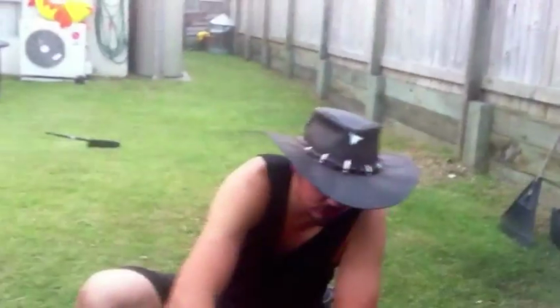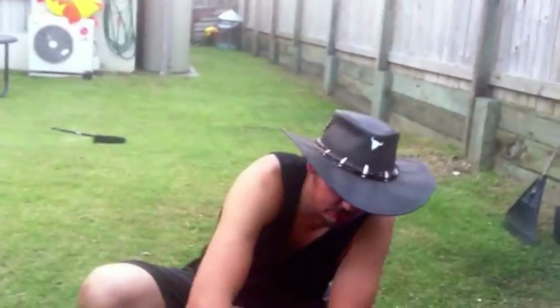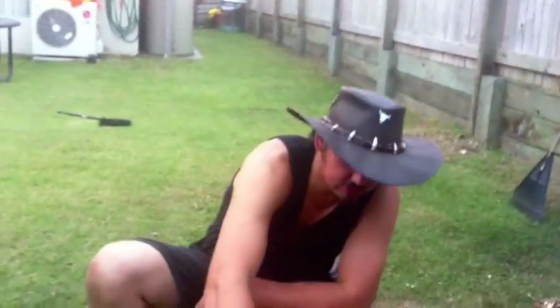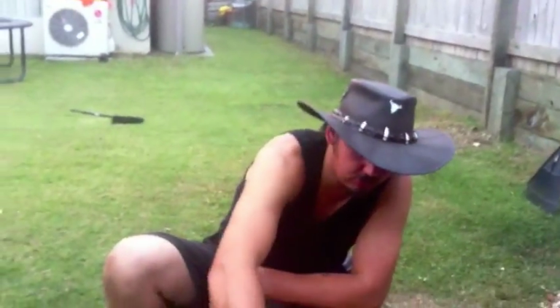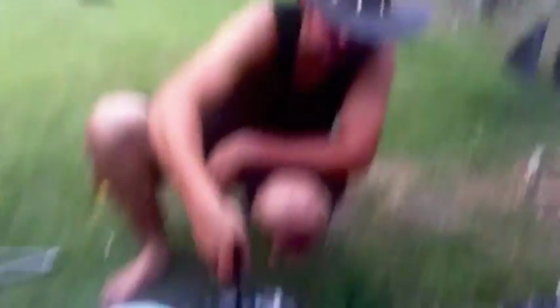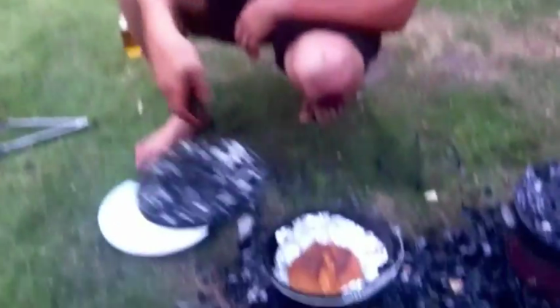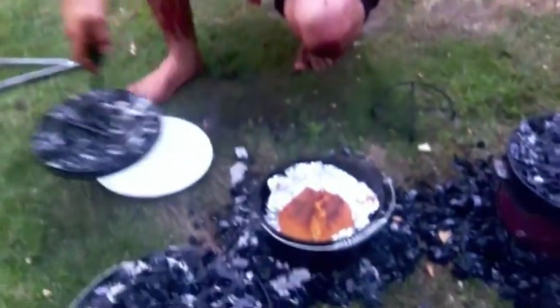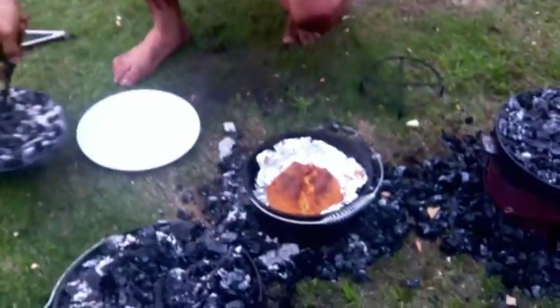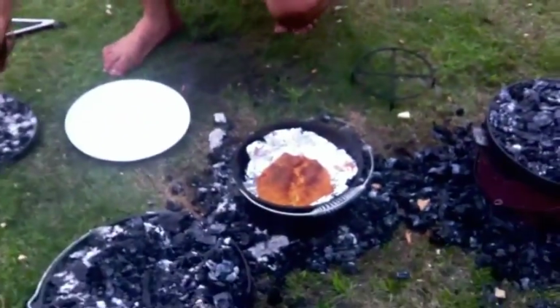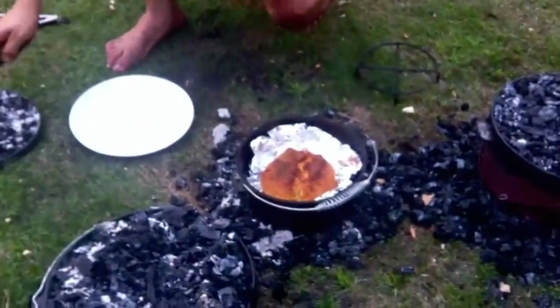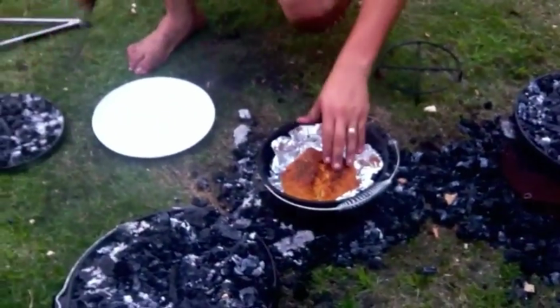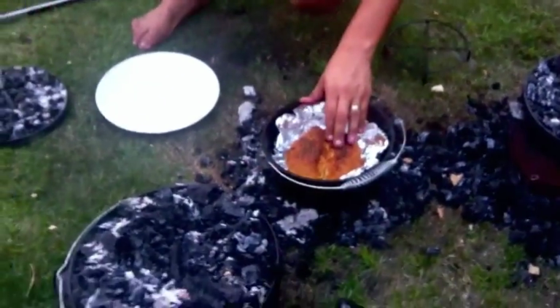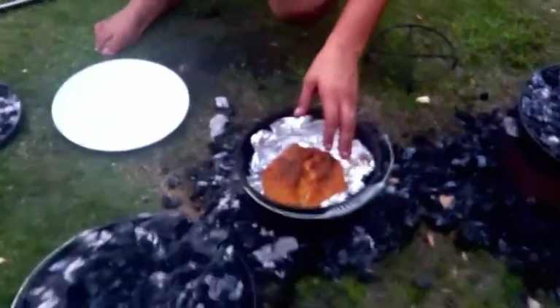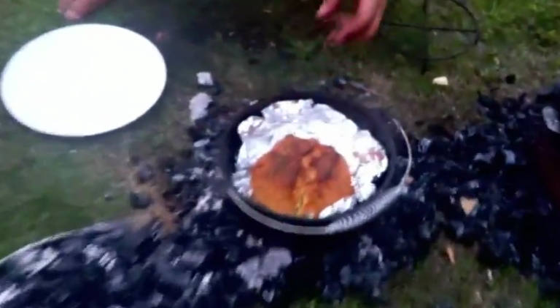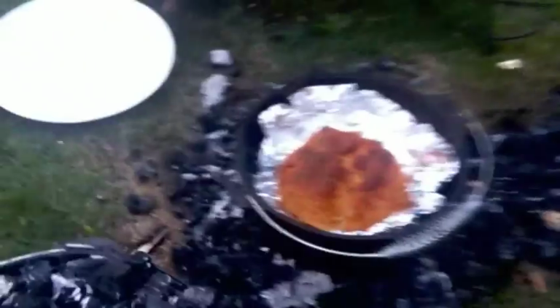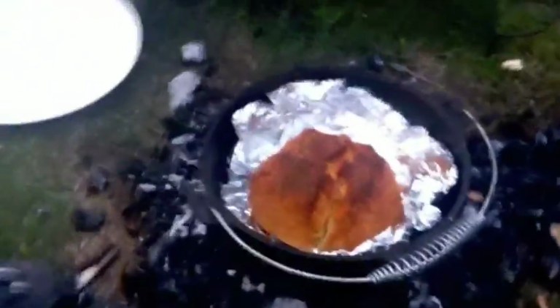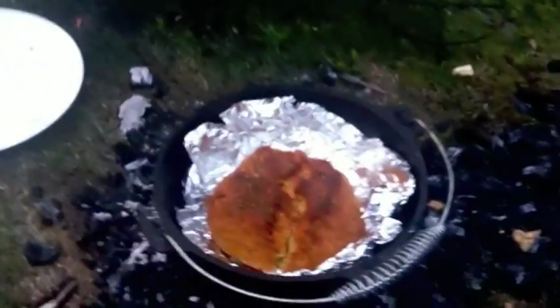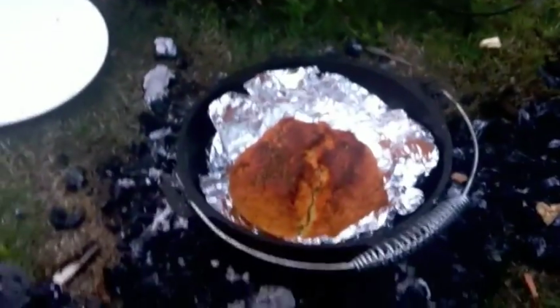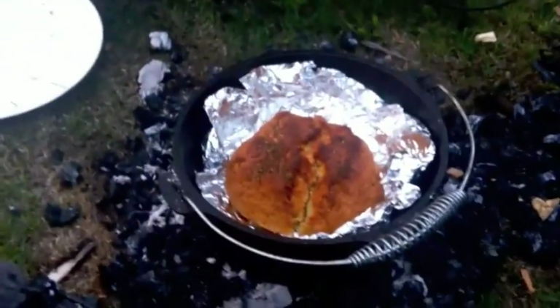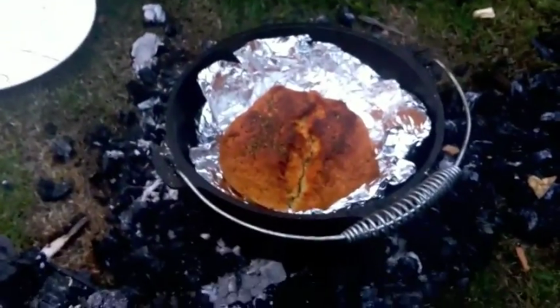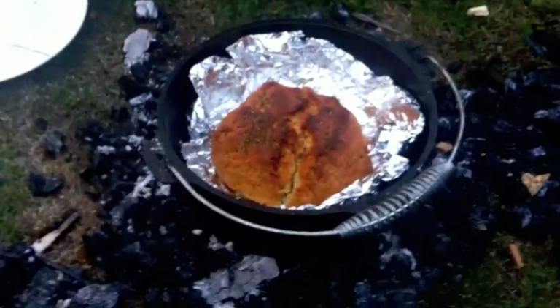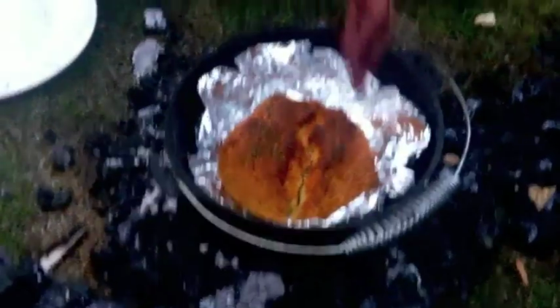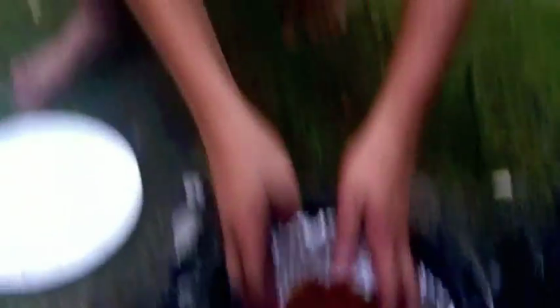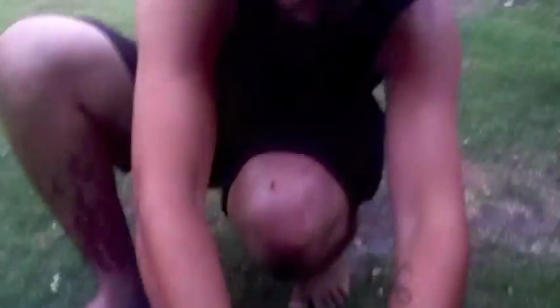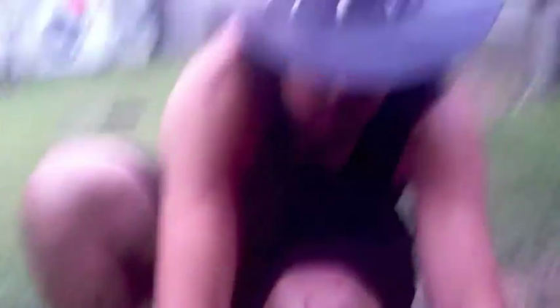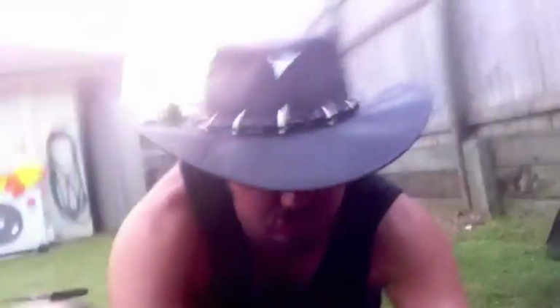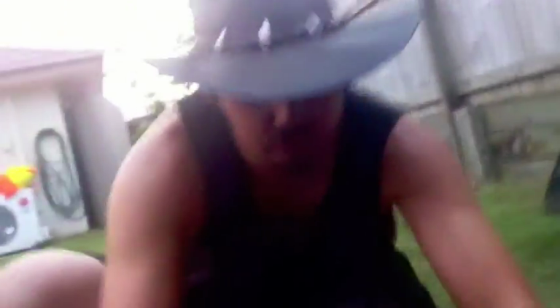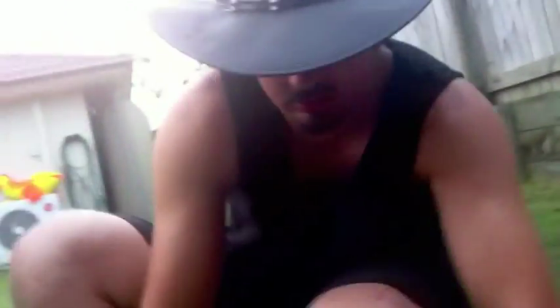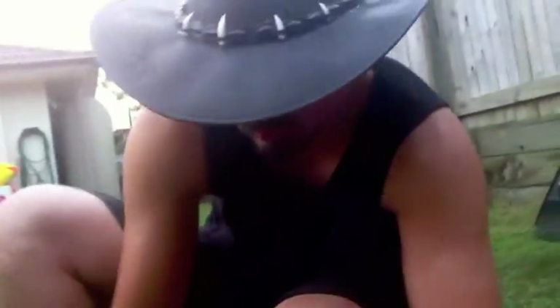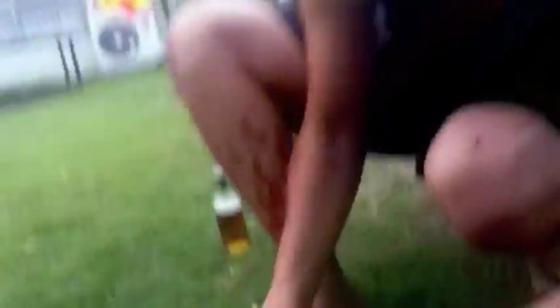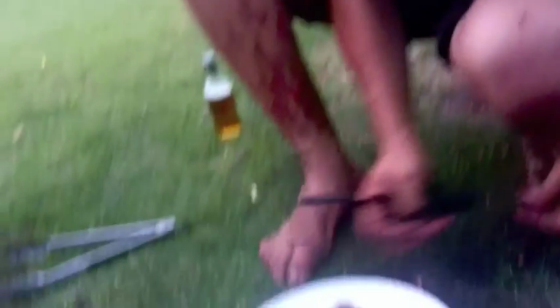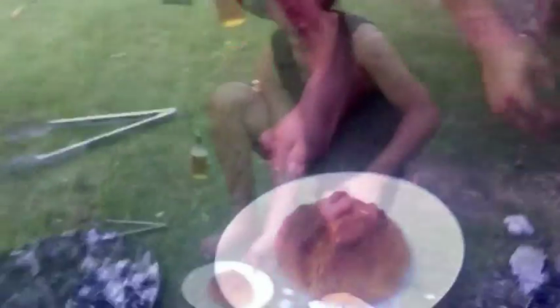Alrighty, now it's time to get out the damper here. I reckon she's pretty cooked. She's been in there for about 45 minutes. And she's ready. Here we go.